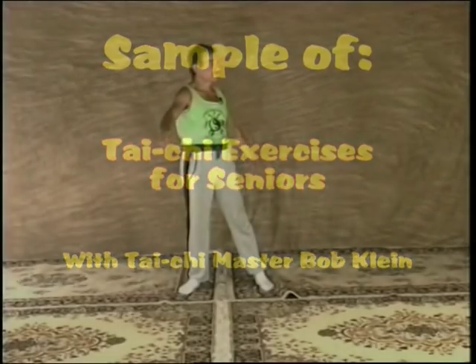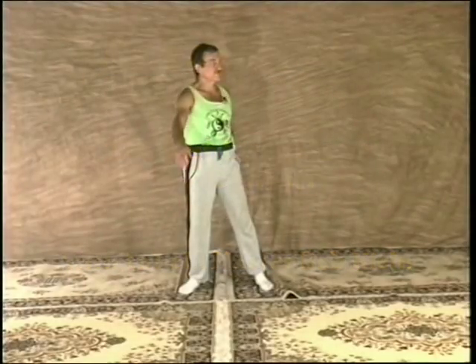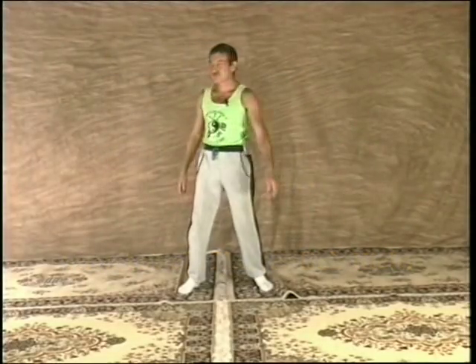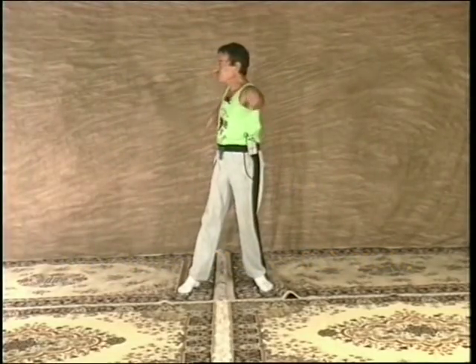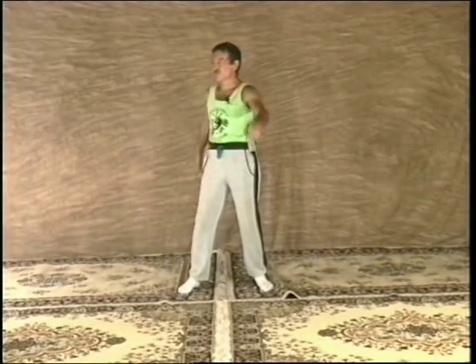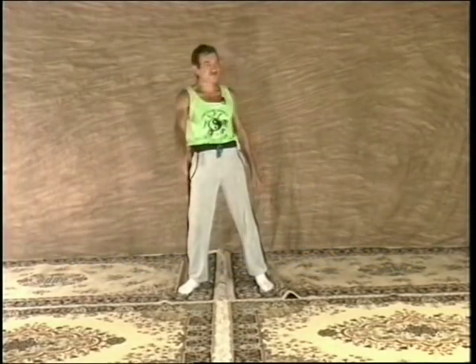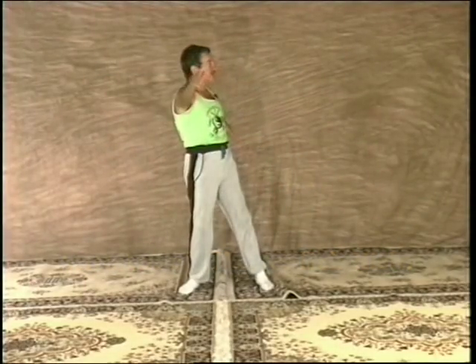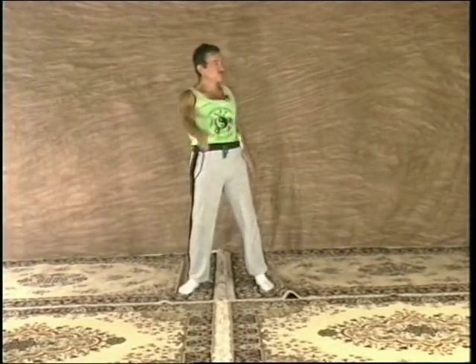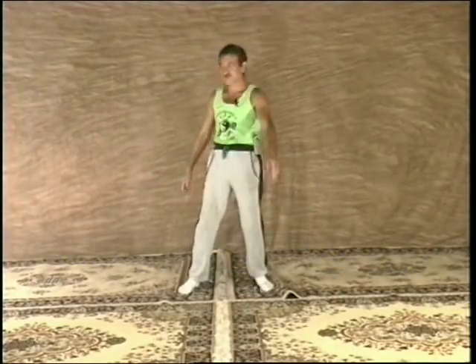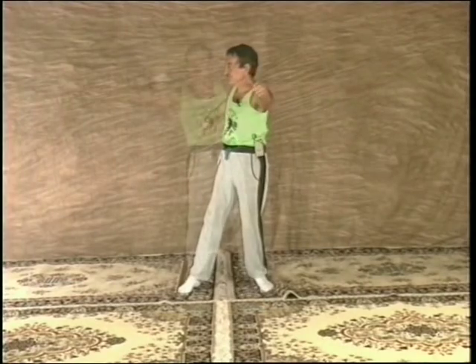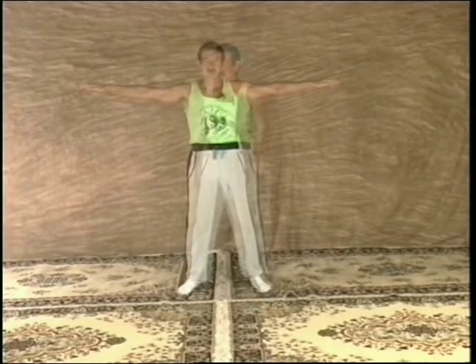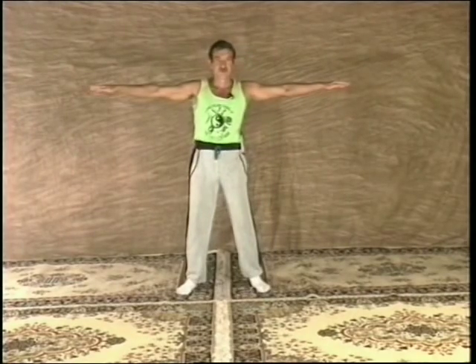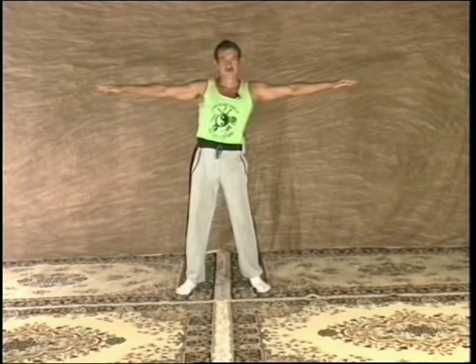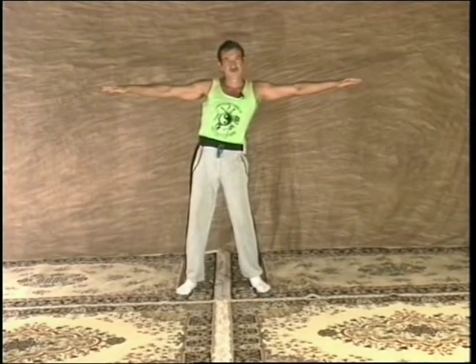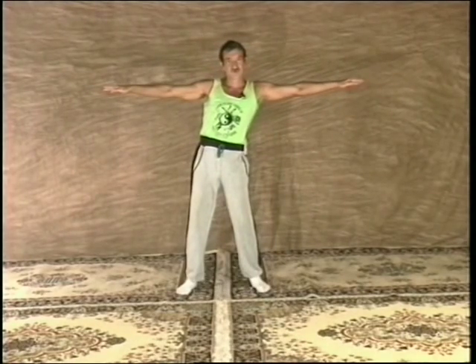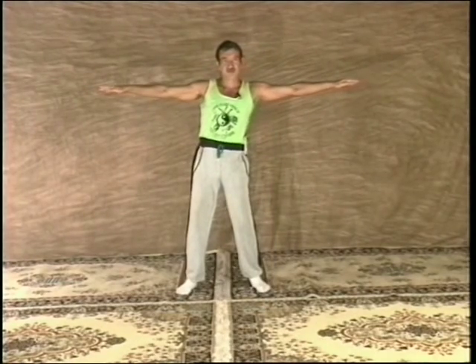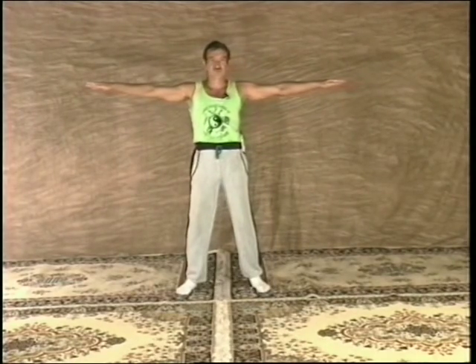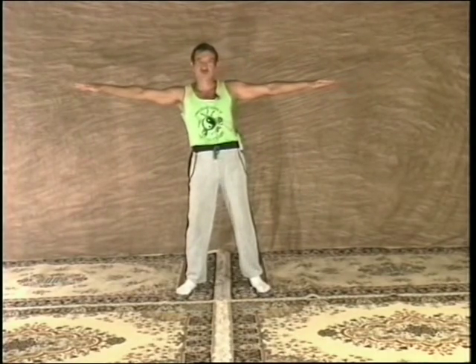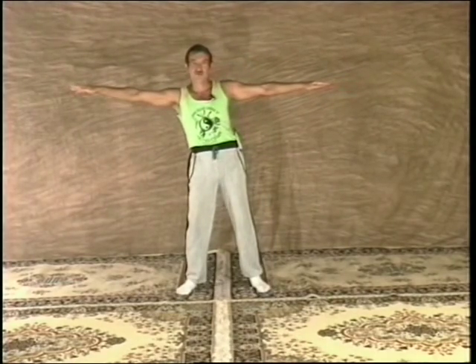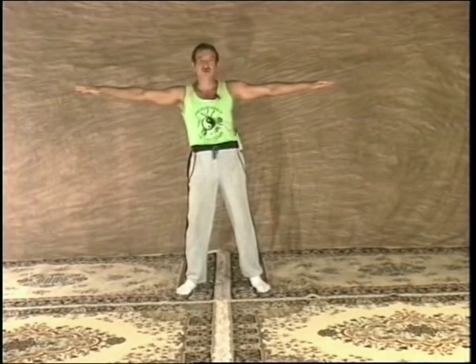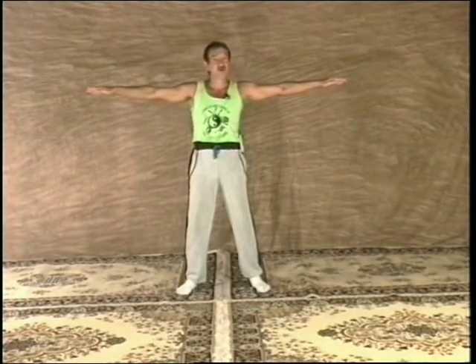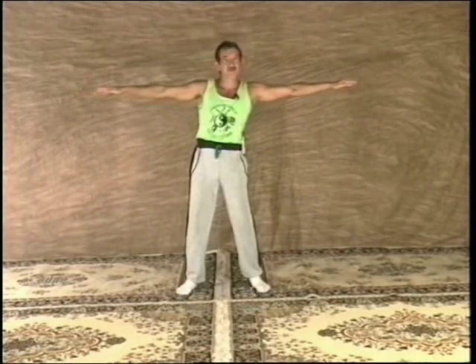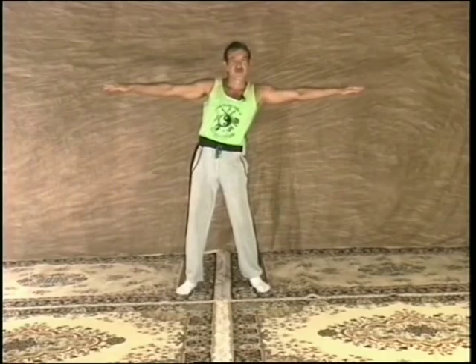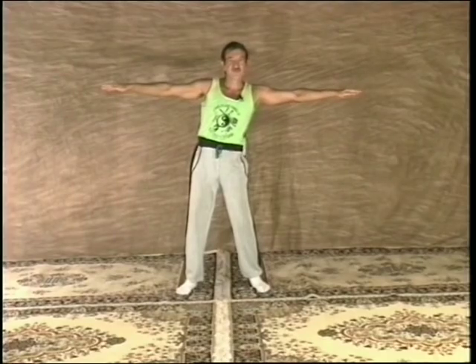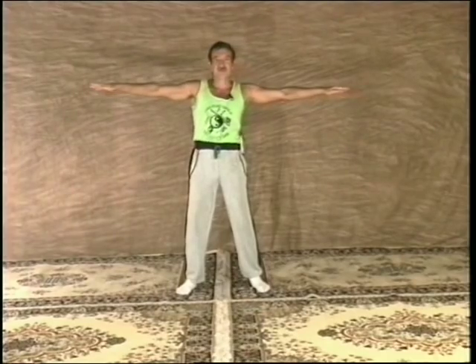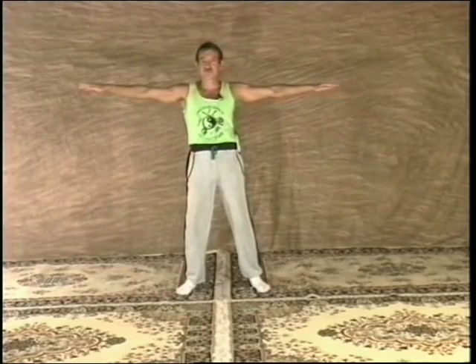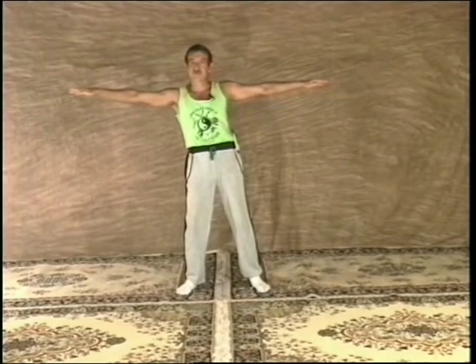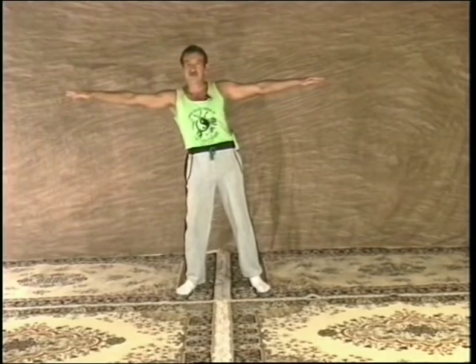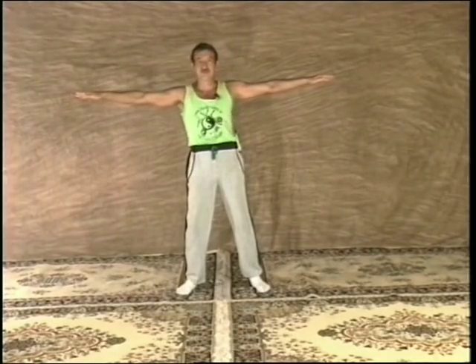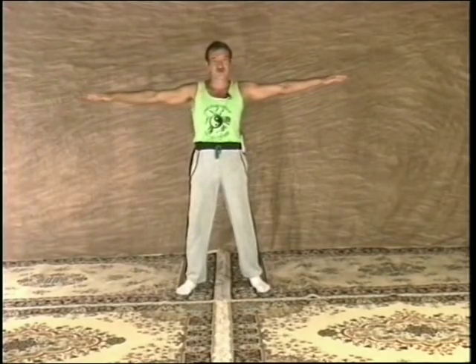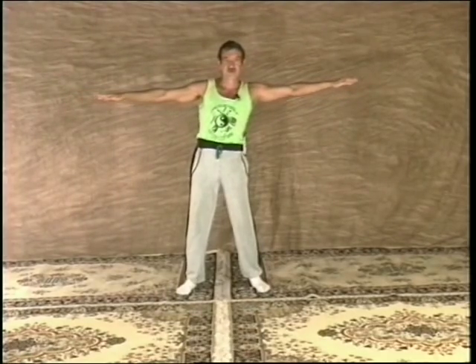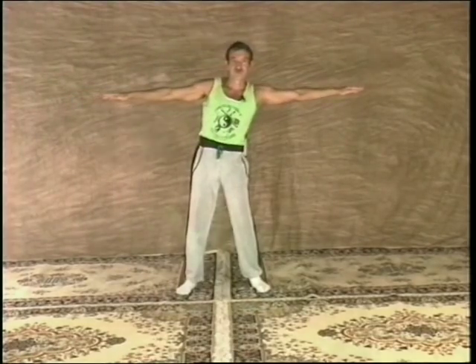We will begin this video with warm-up exercises to prepare the body and stretch the muscles. You don't need to do the entire tape at one time. Each set of exercises can be done by itself.